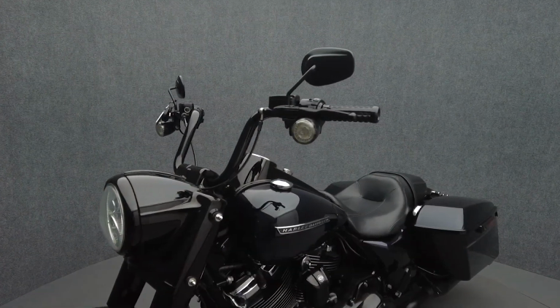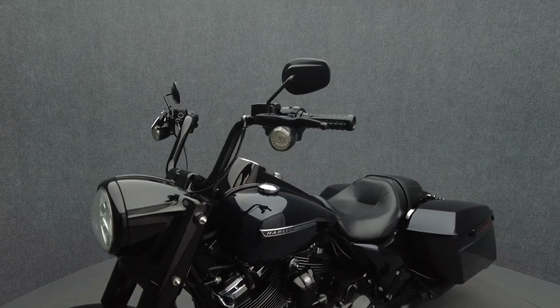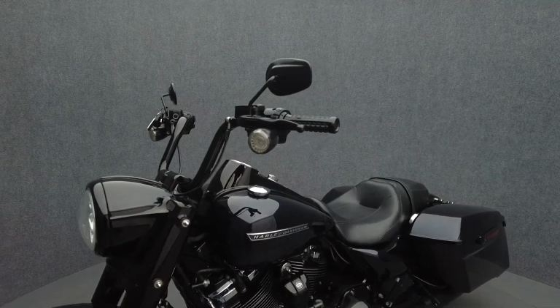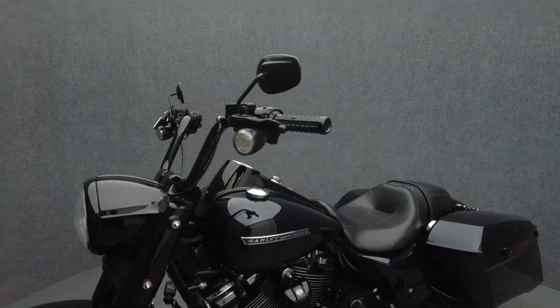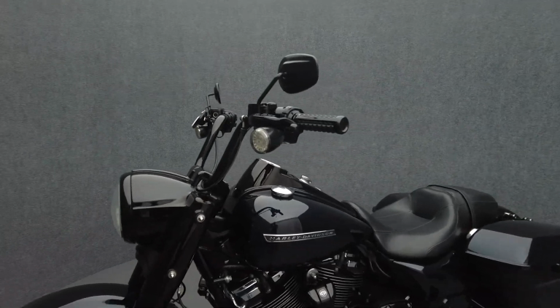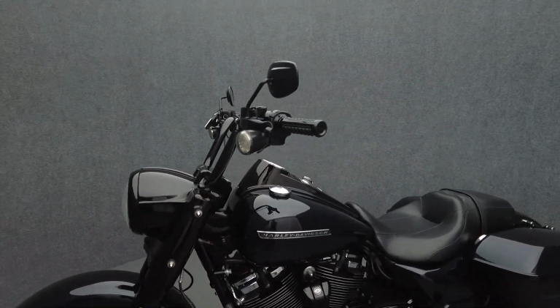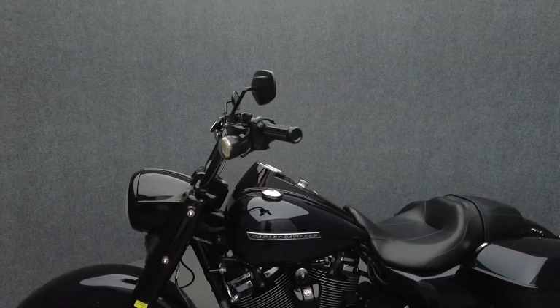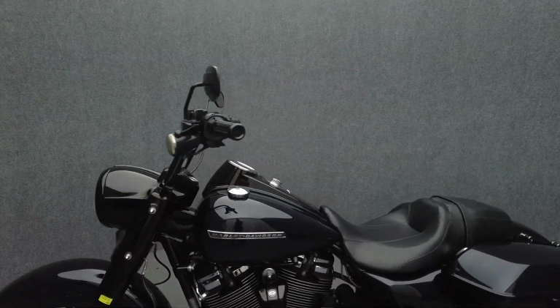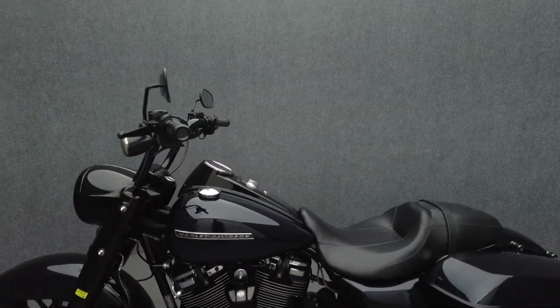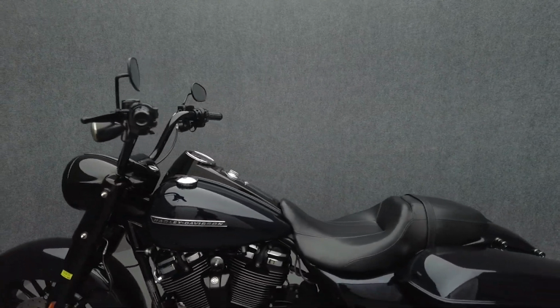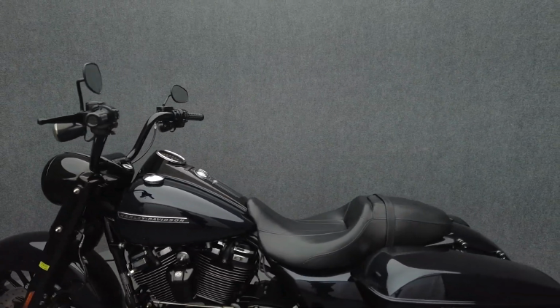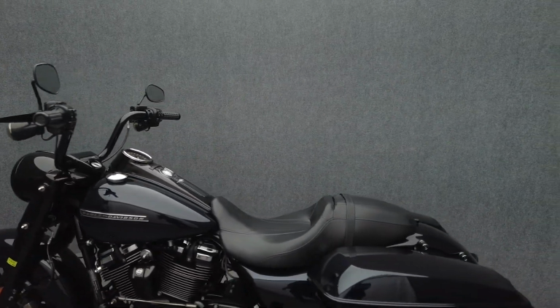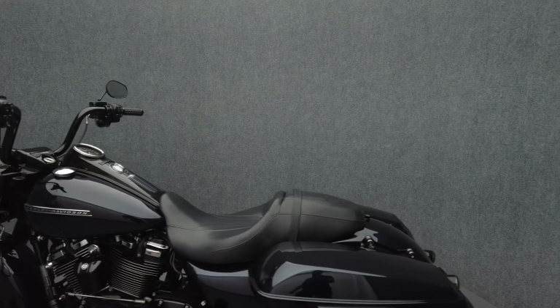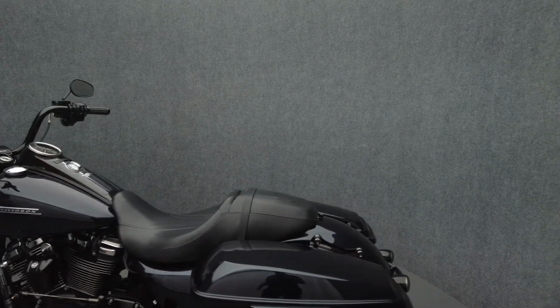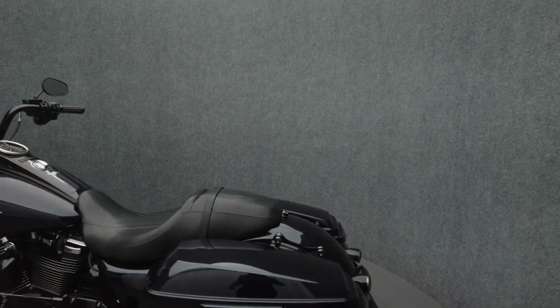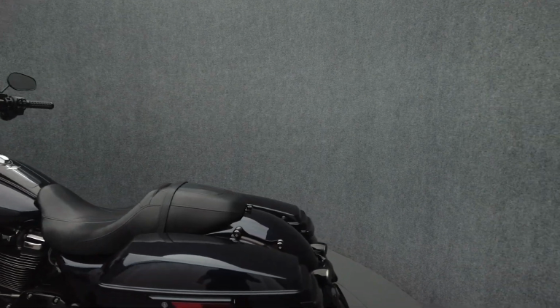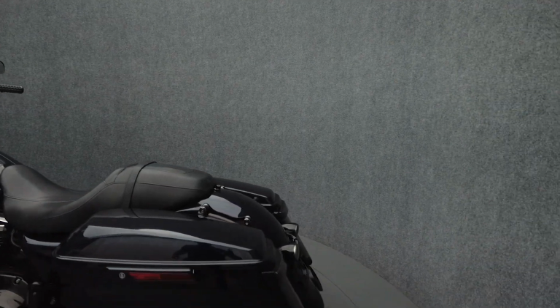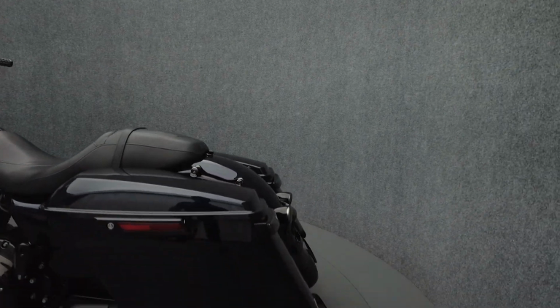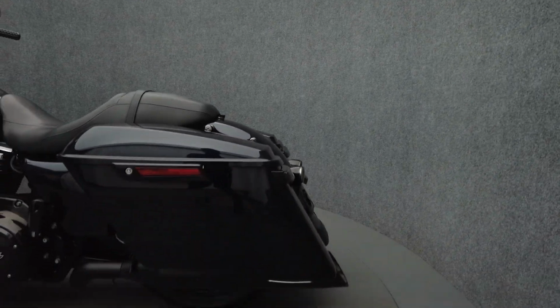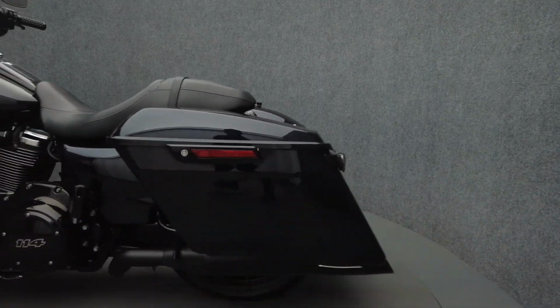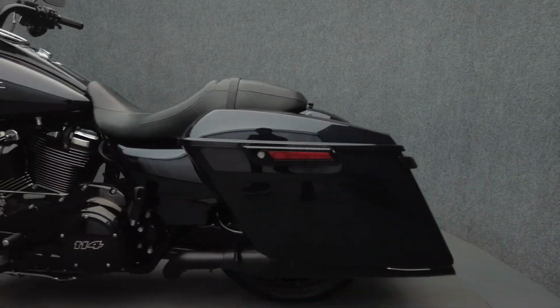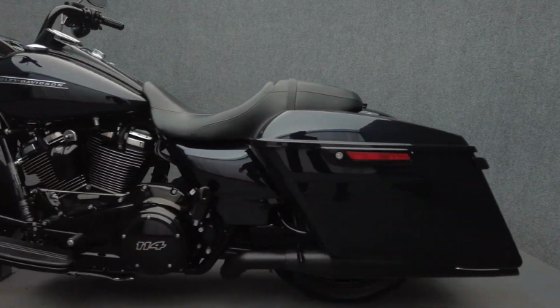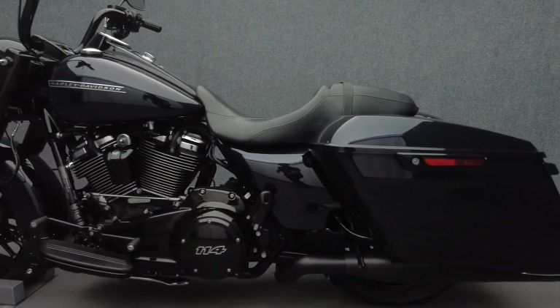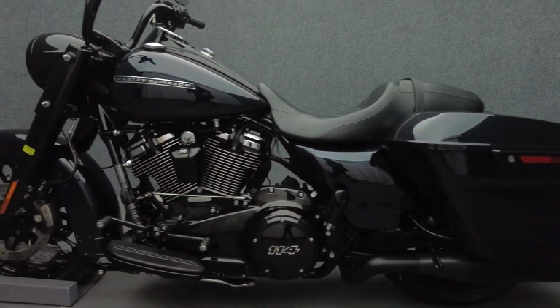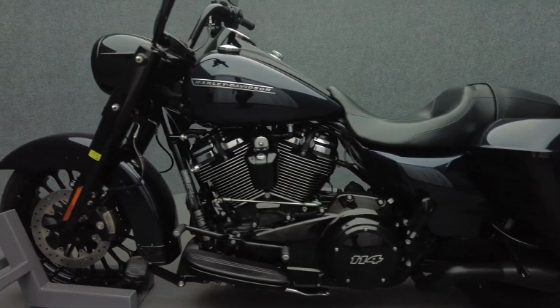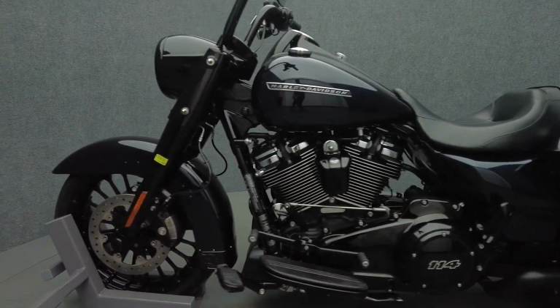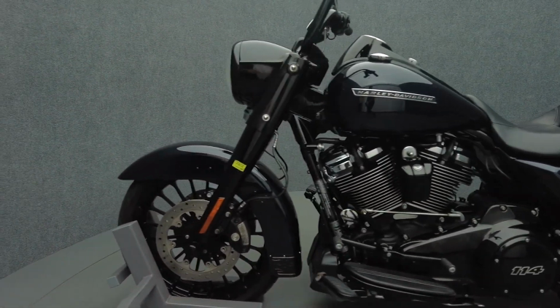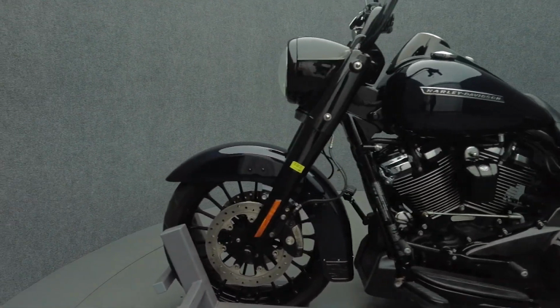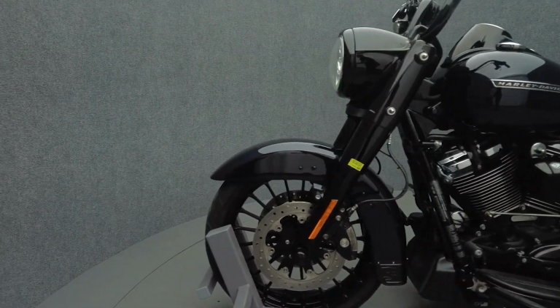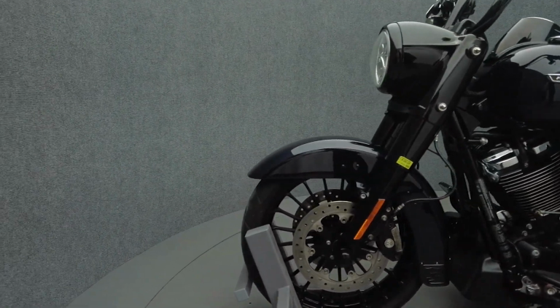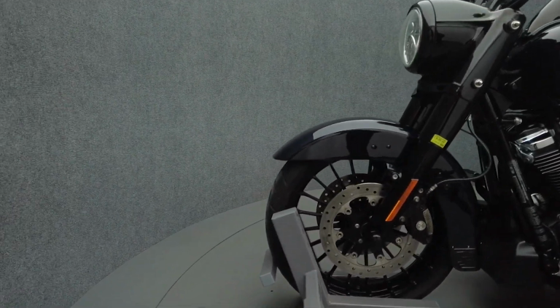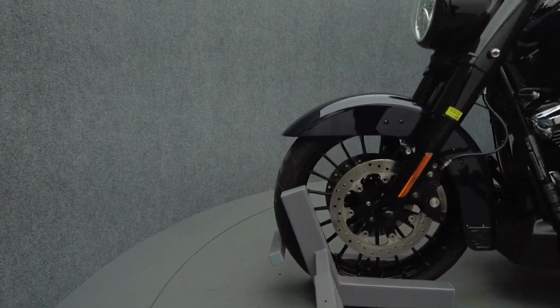Powered by a 114 cubic inch V-twin motor, the Road King puts 111 foot-pounds of low-end torque through a six-speed transmission. It weighs in at 774 pounds and has a 26.4 inch seat height.